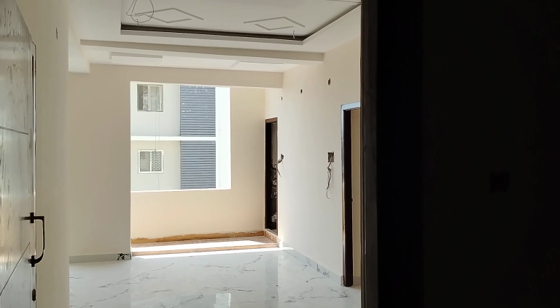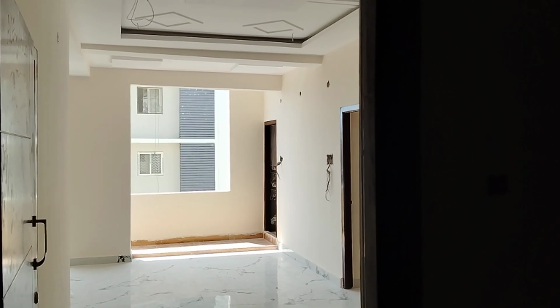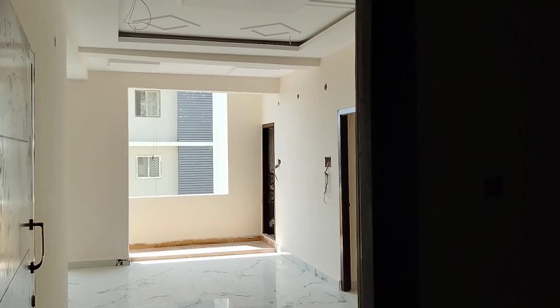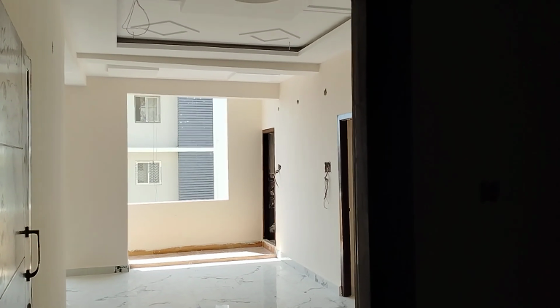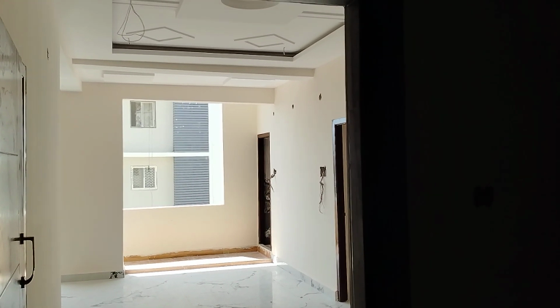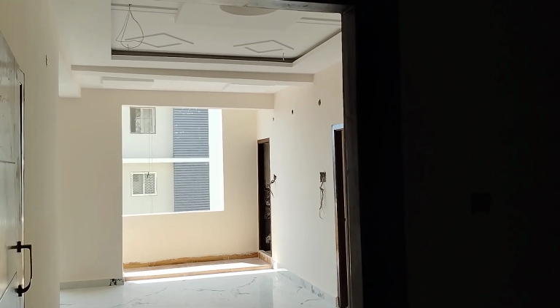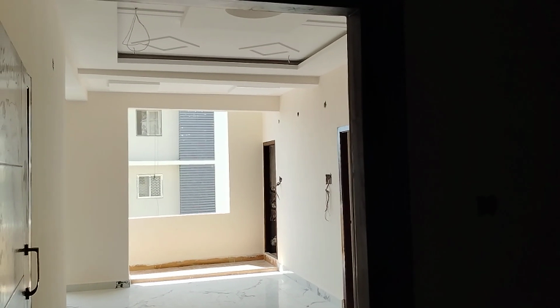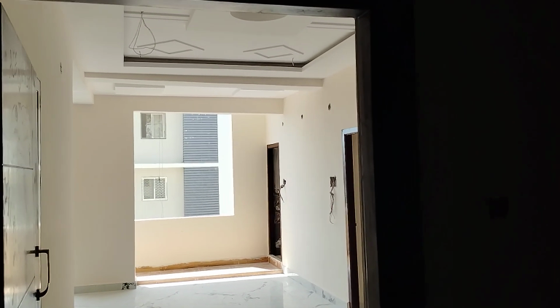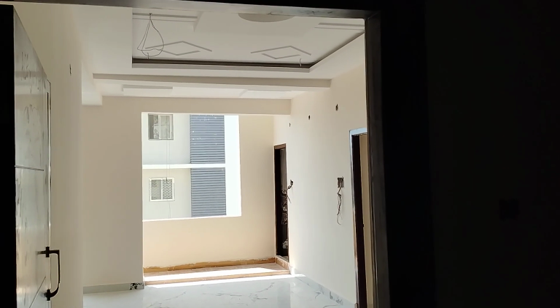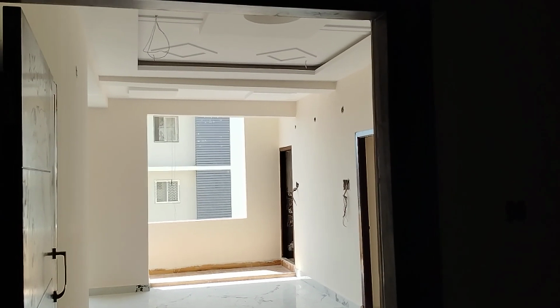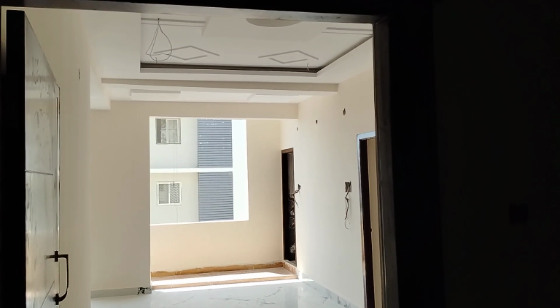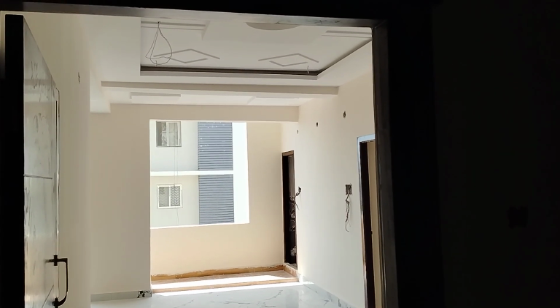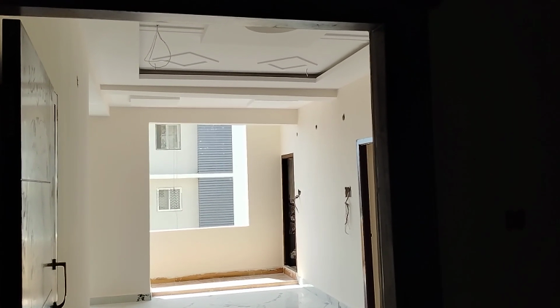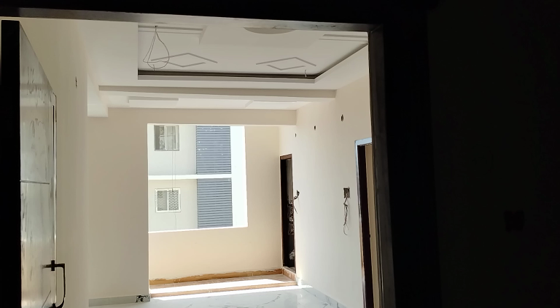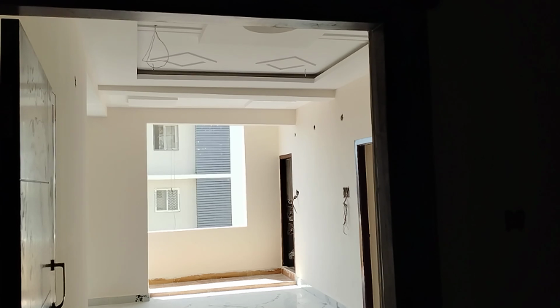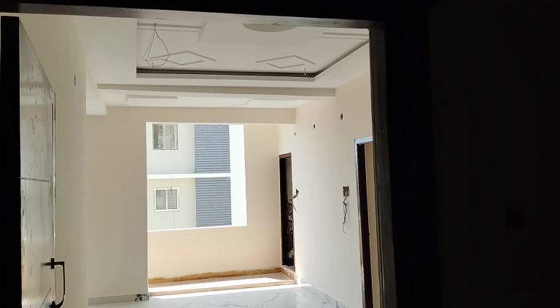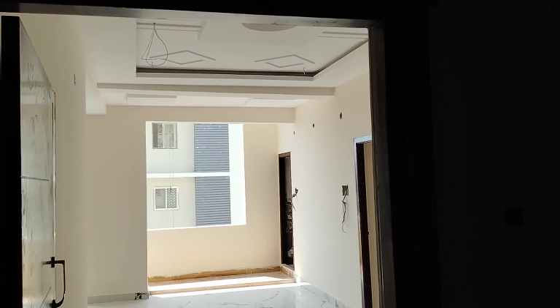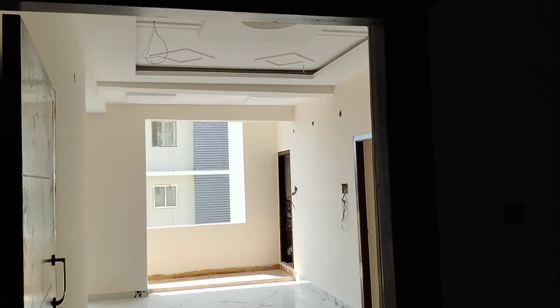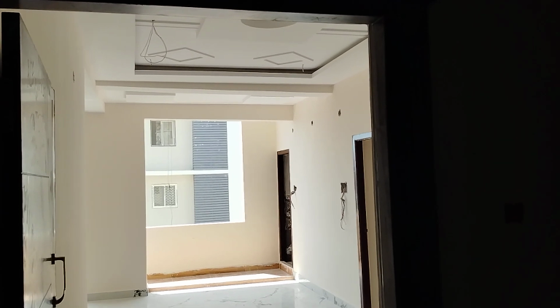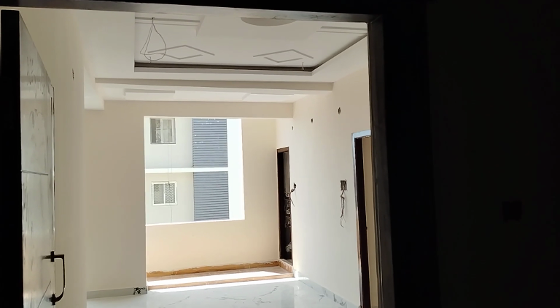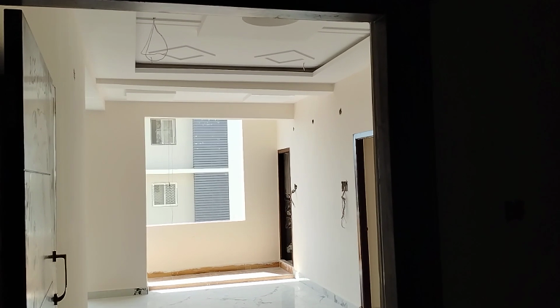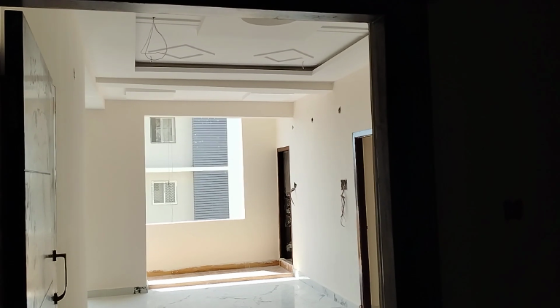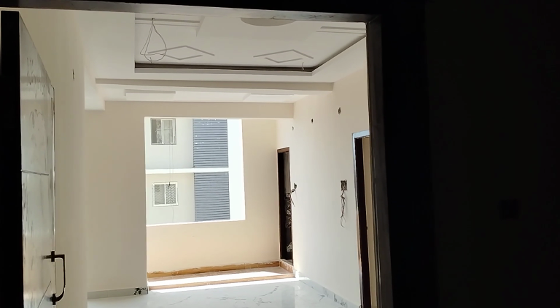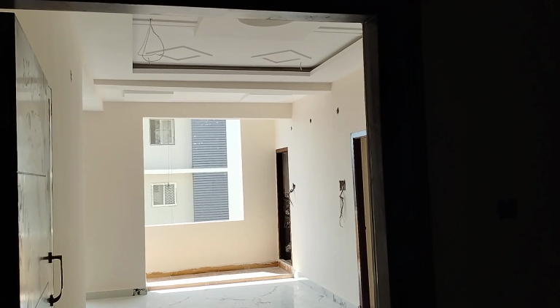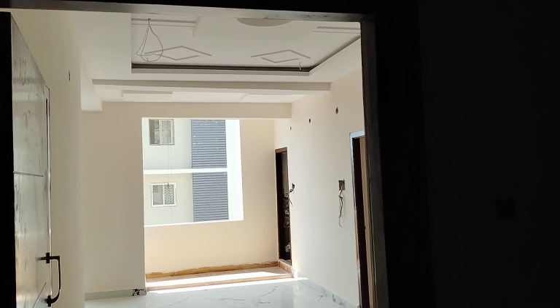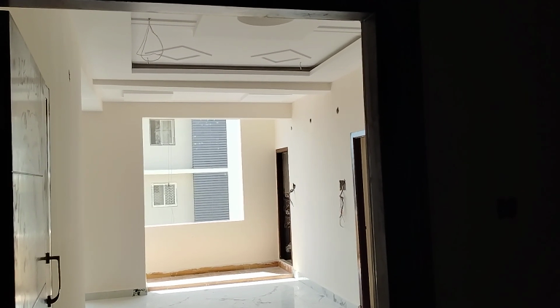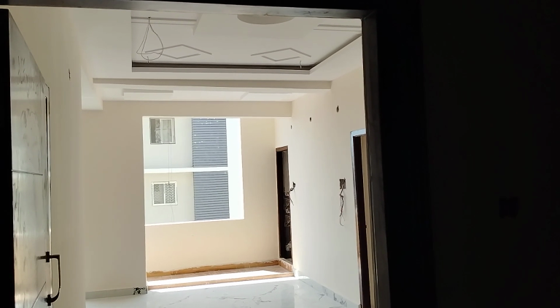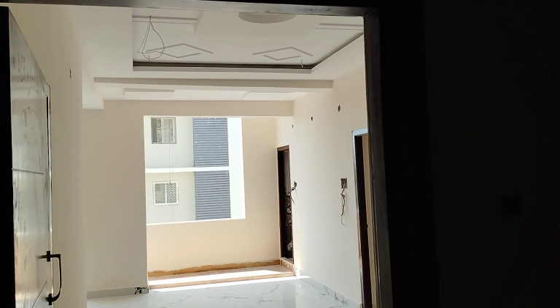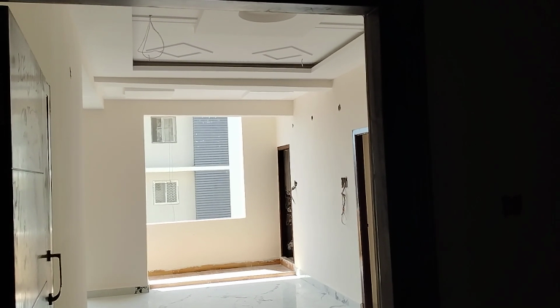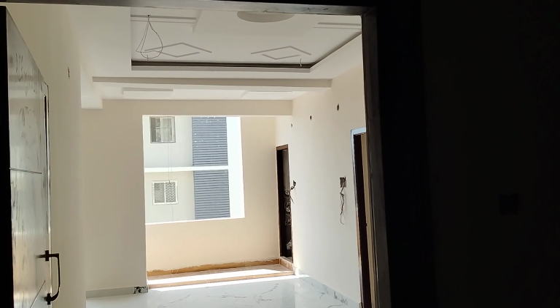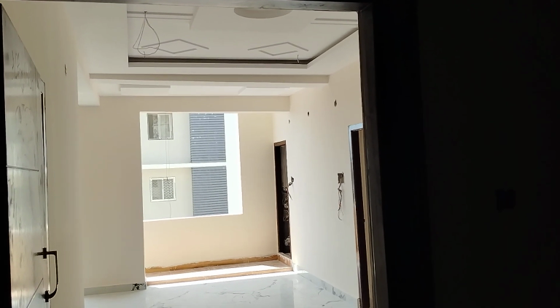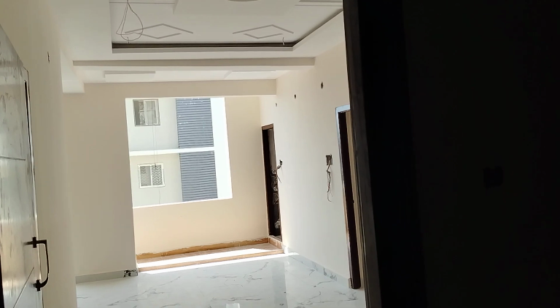Welcome to MG Global Properties. Today we are in Madinaguda, Kondapur location in Hyderabad. Here we are having 2BHK and 3BHK sales available in this property.